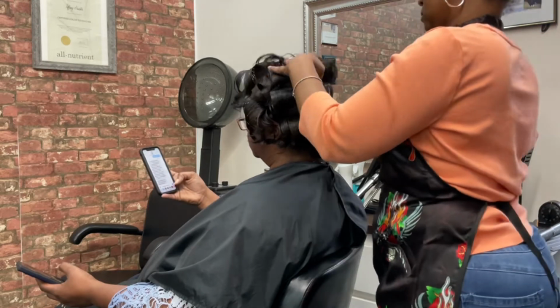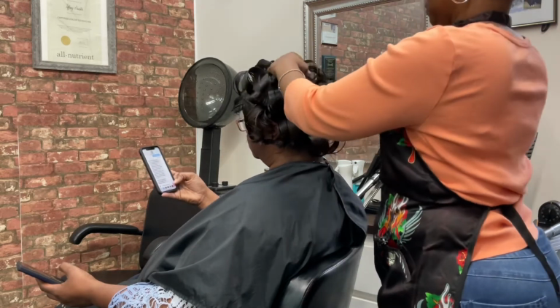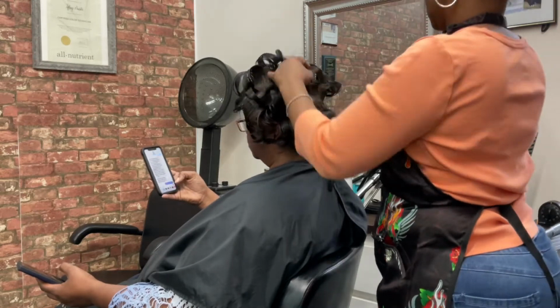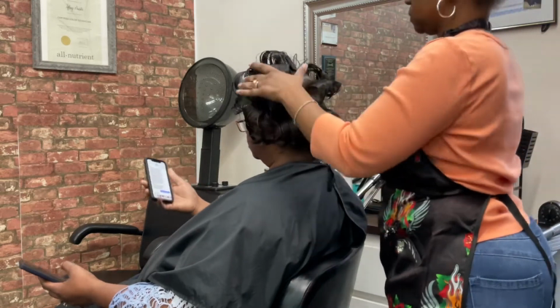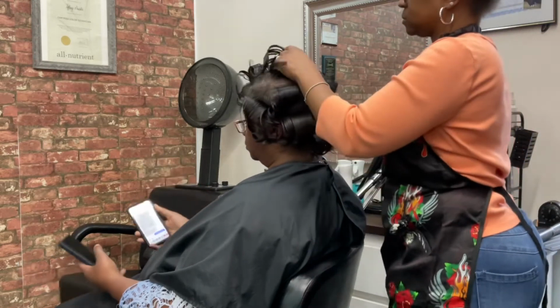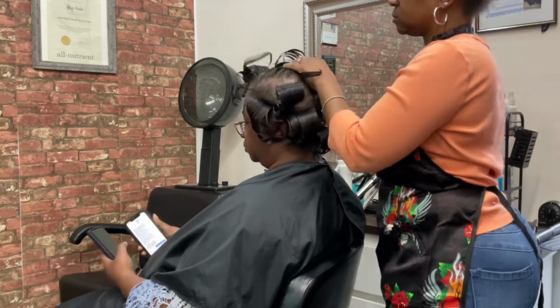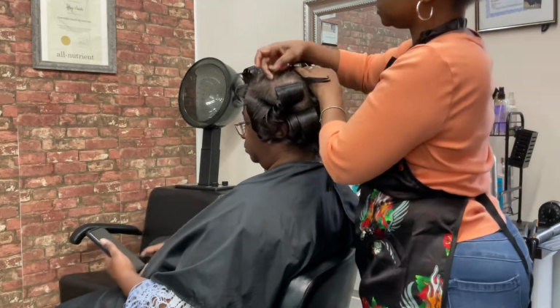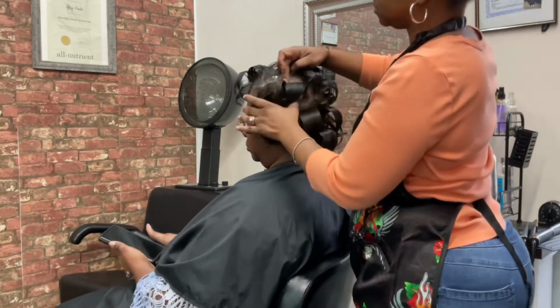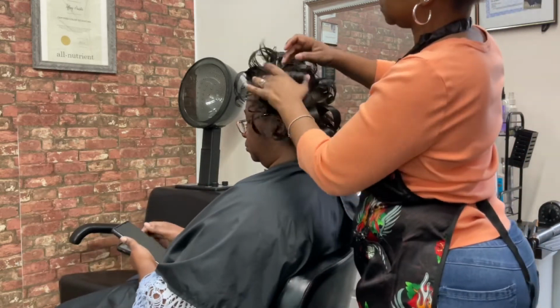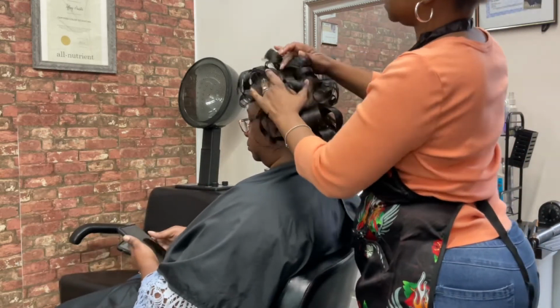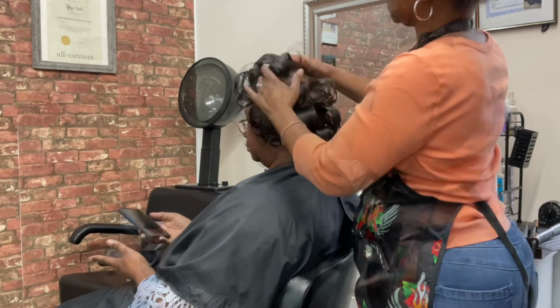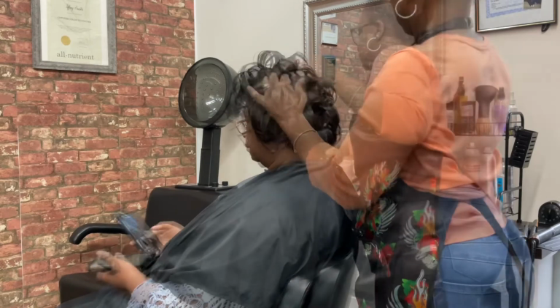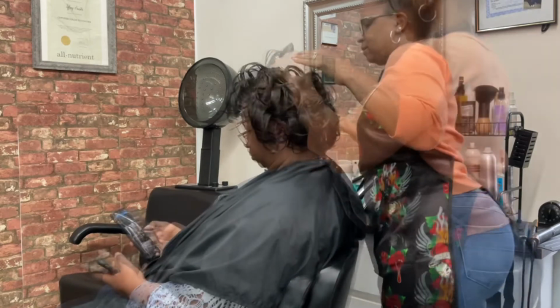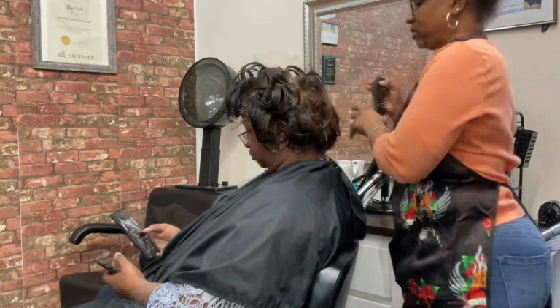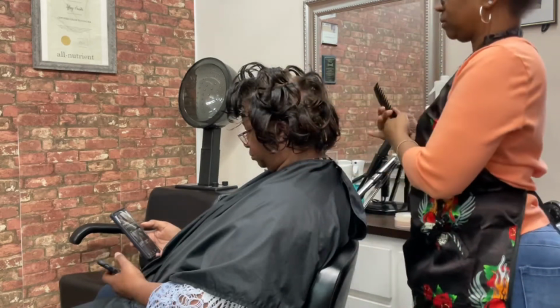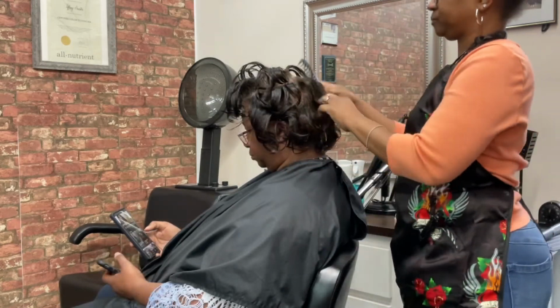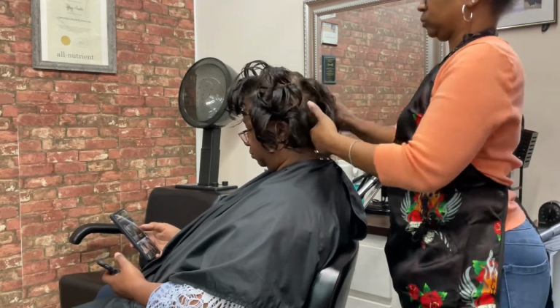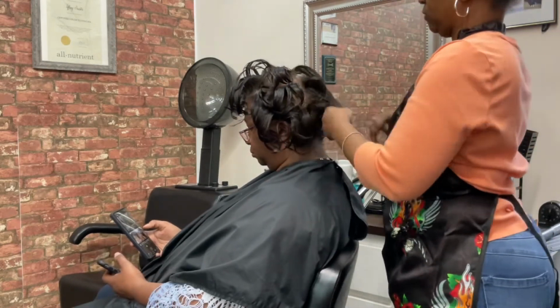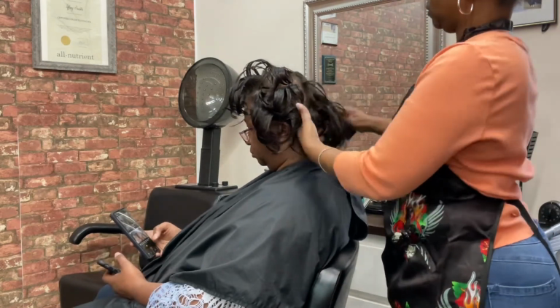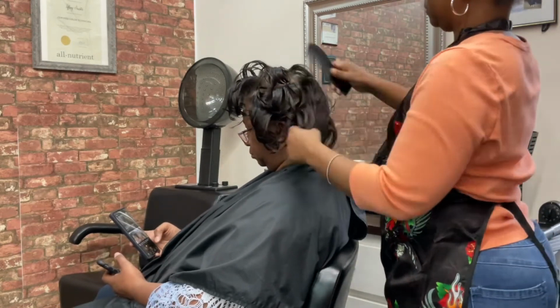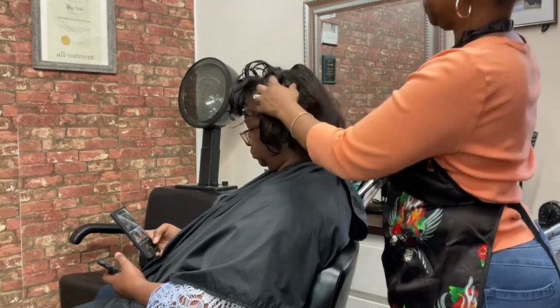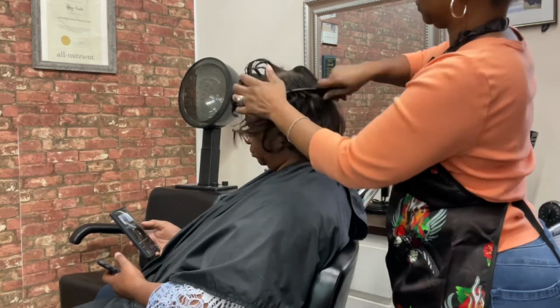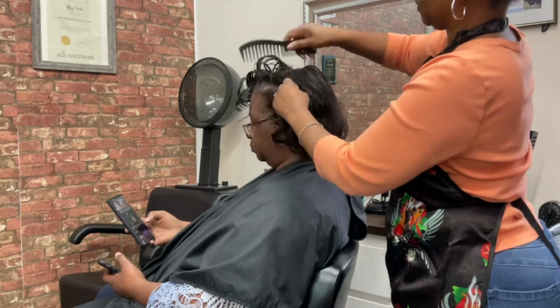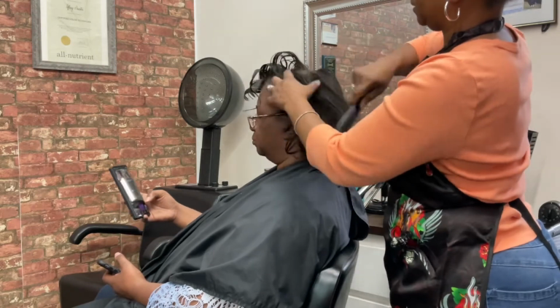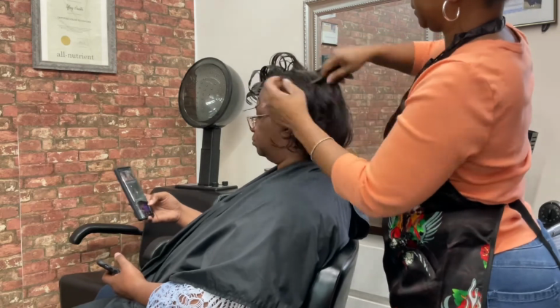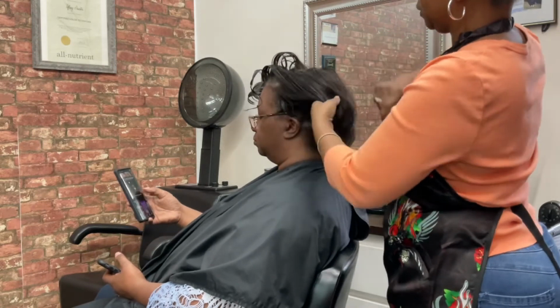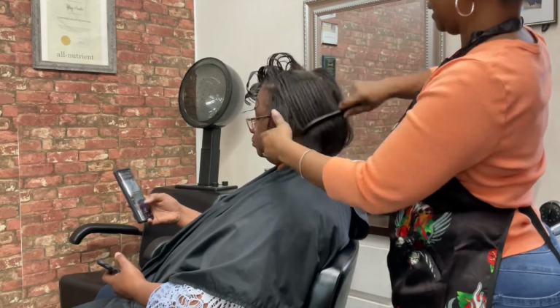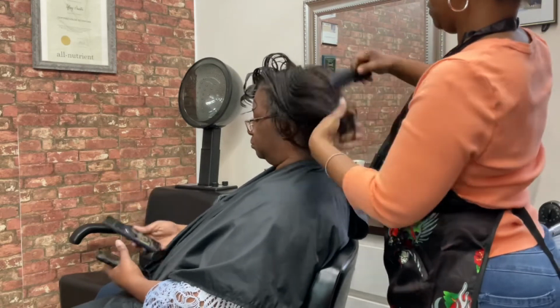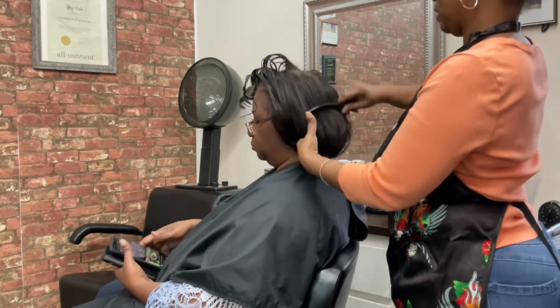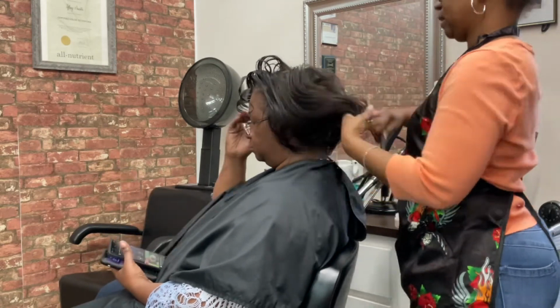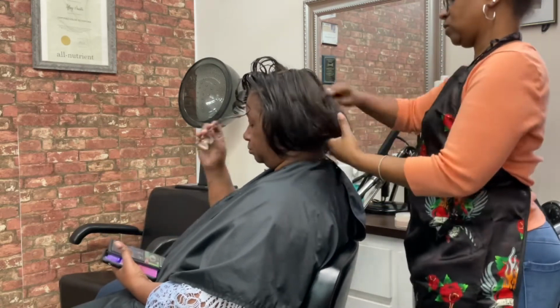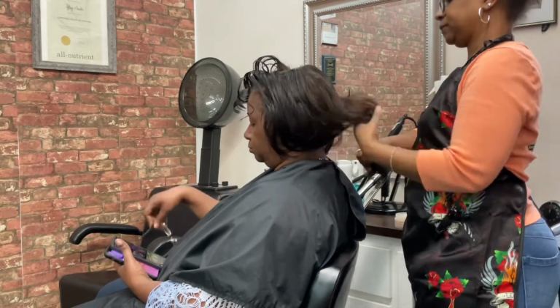I also make sure I retail what they need to keep the scalp moisturized at home. I'm also using the Mesh-Oh two-in-one comb for the comb out.